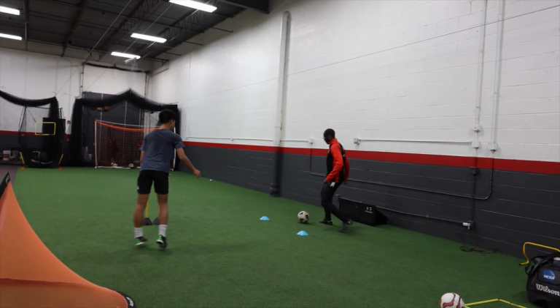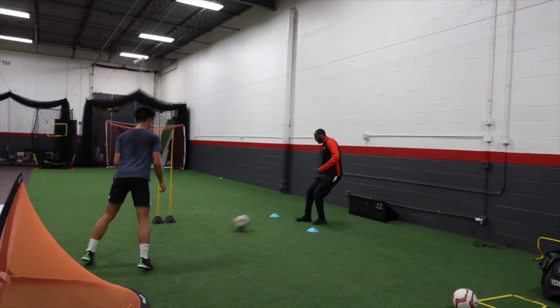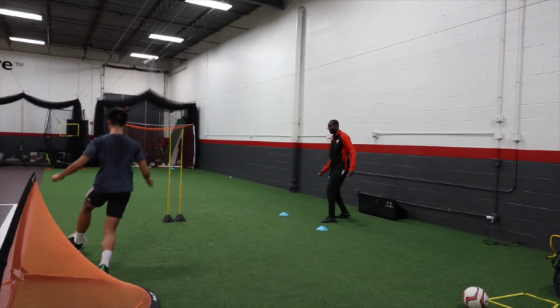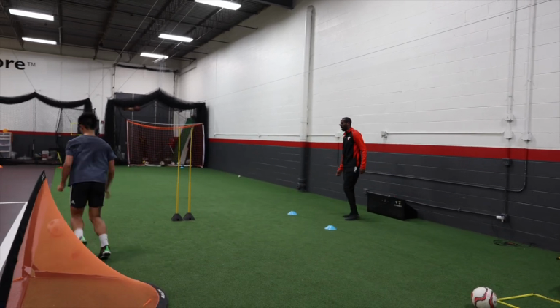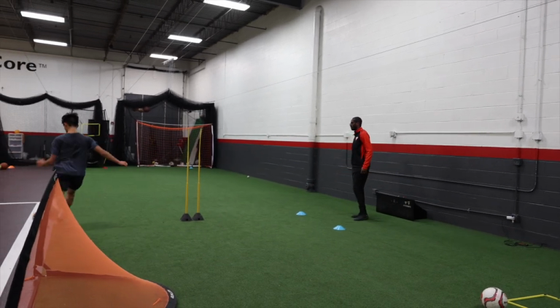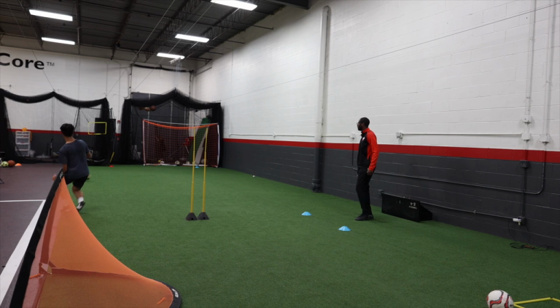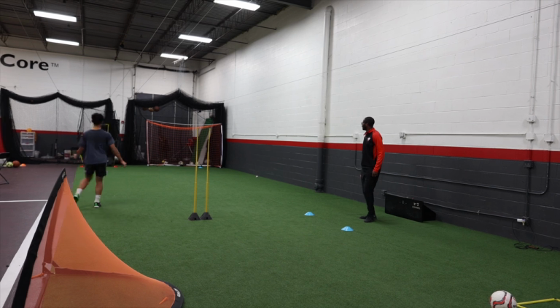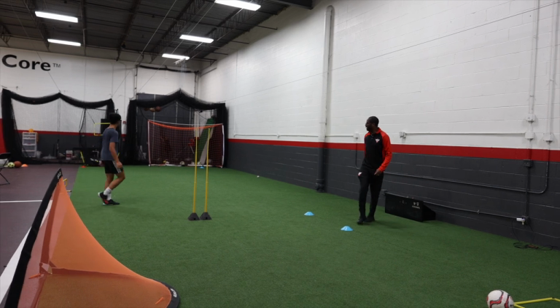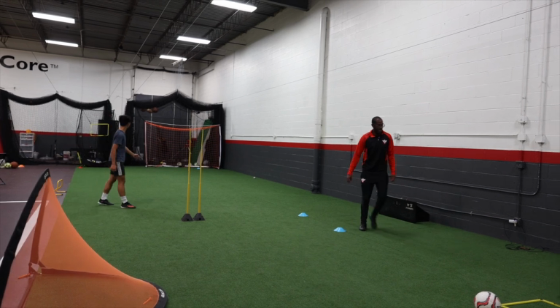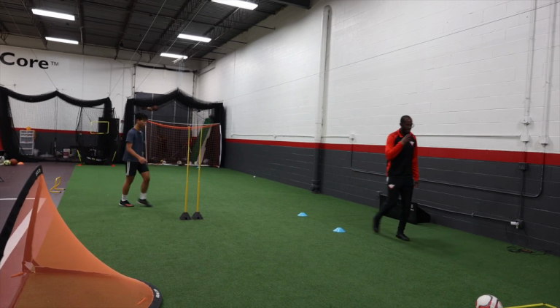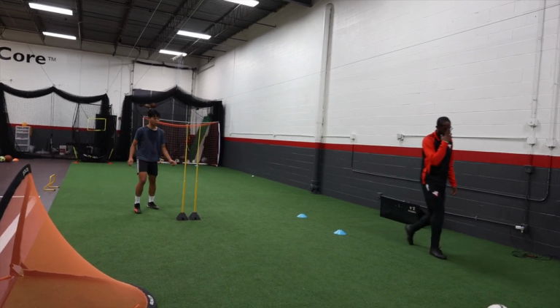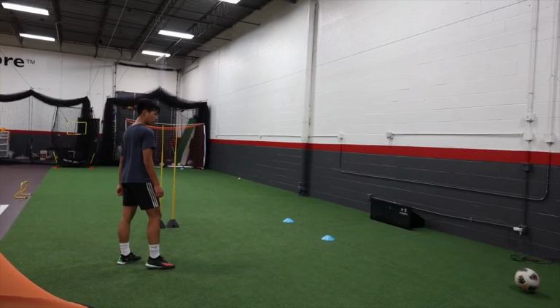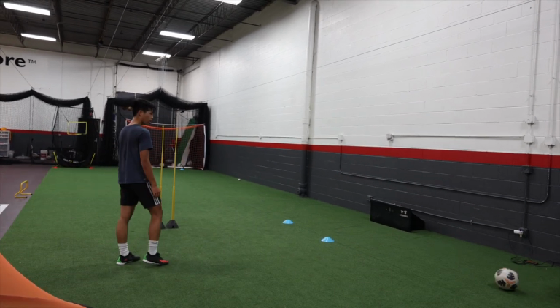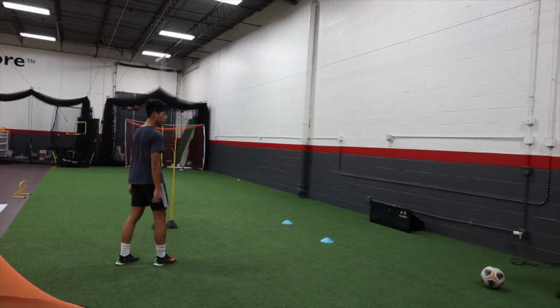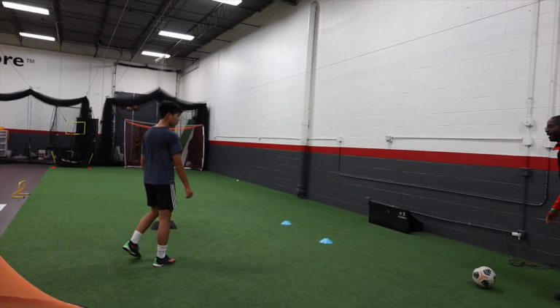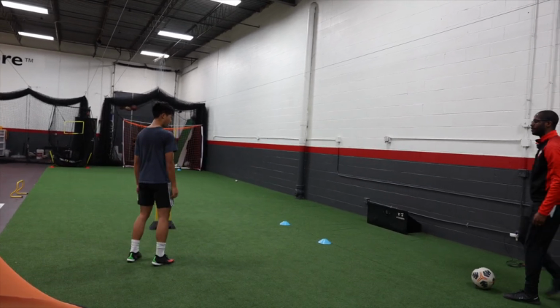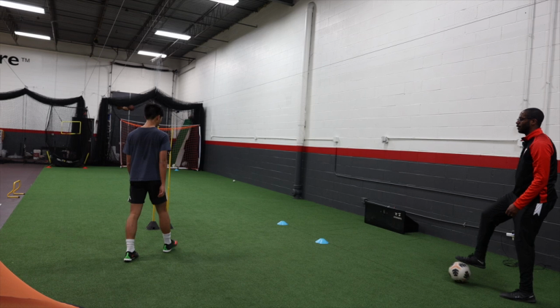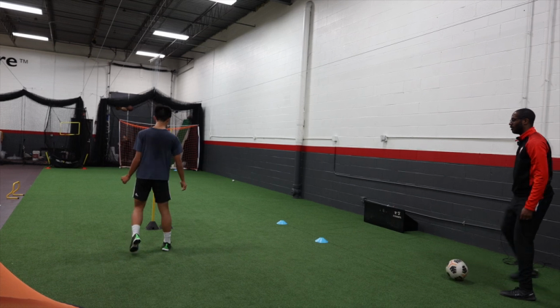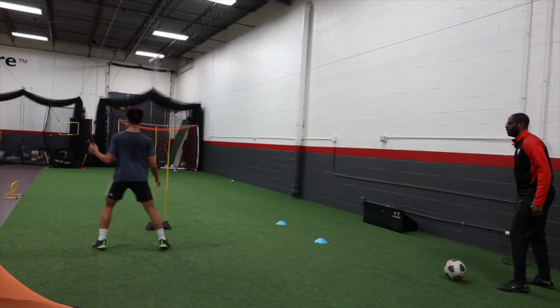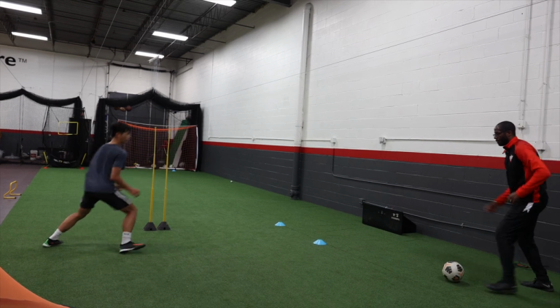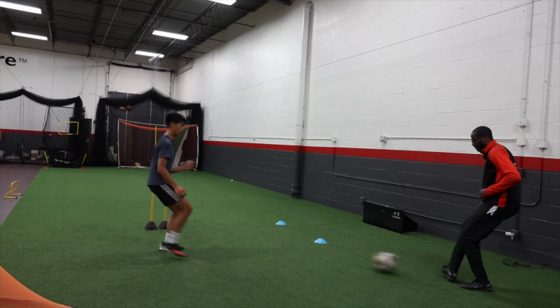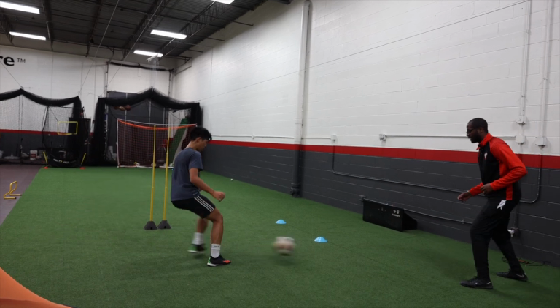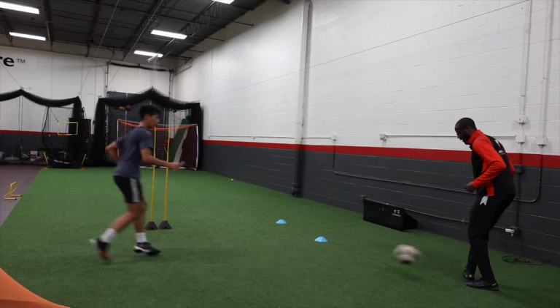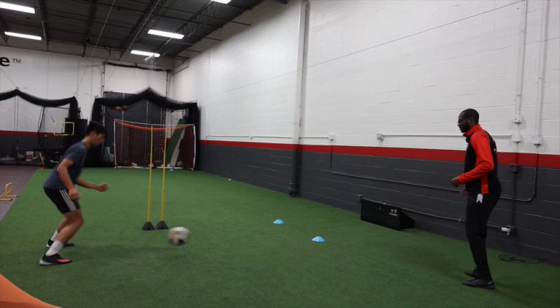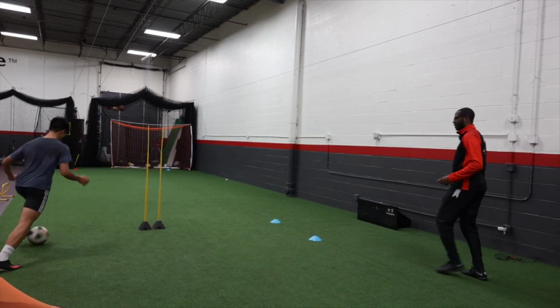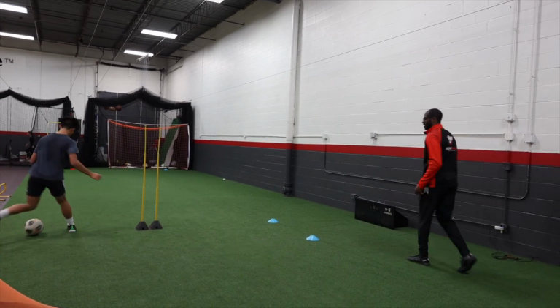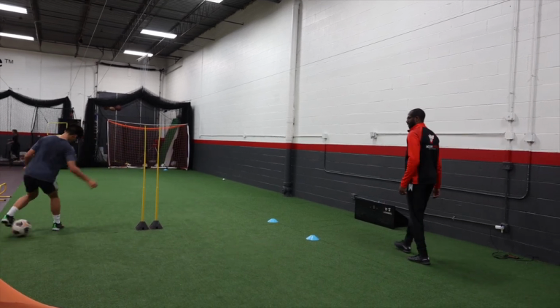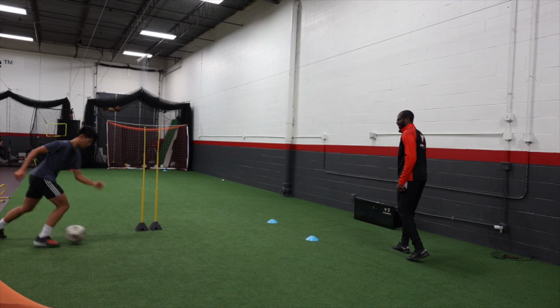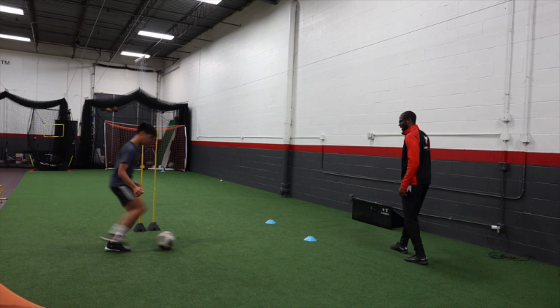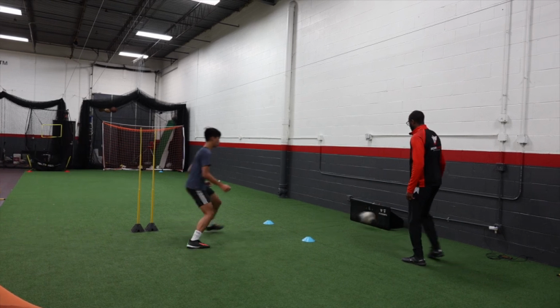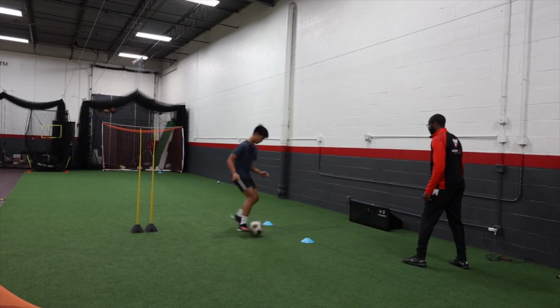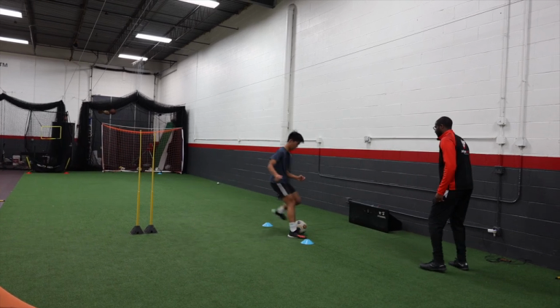Here we go. Touch. Drive it. There you go, not bad. Try not to lean back on that pass though. Drive through it. Come to me. Back to the other, little touch. Yes, good. Get in behind. Touch. Pull tuck. Get this out again. Right foot pass. Right touch. Left foot.